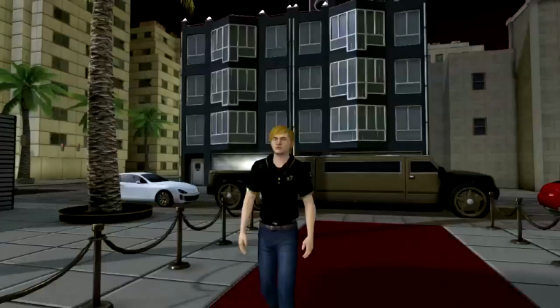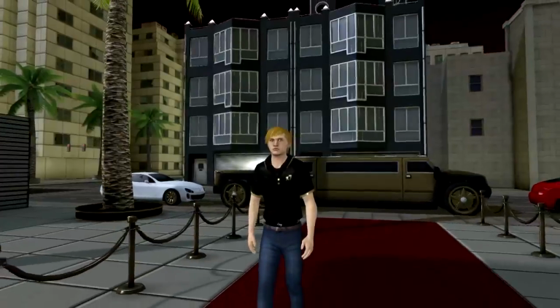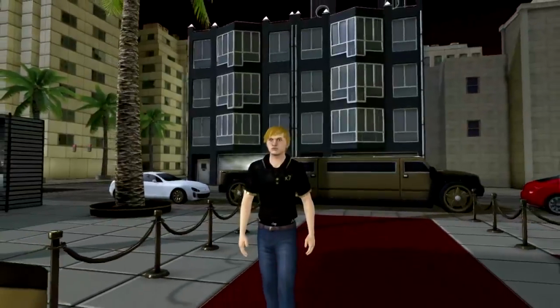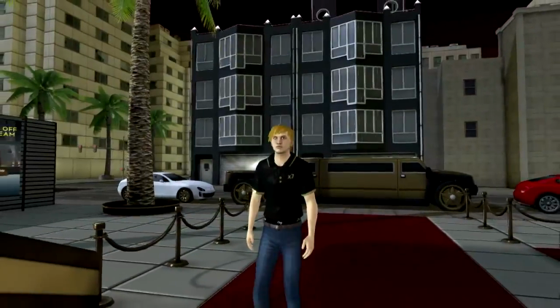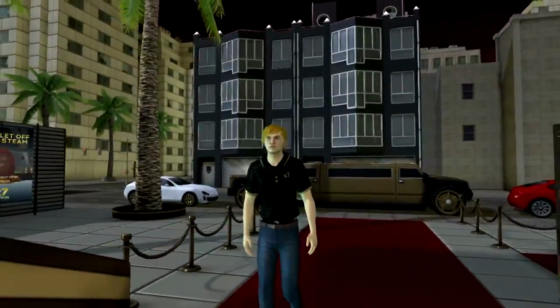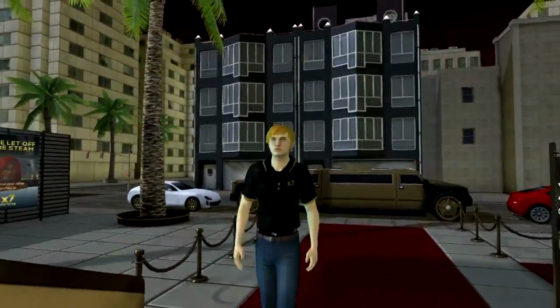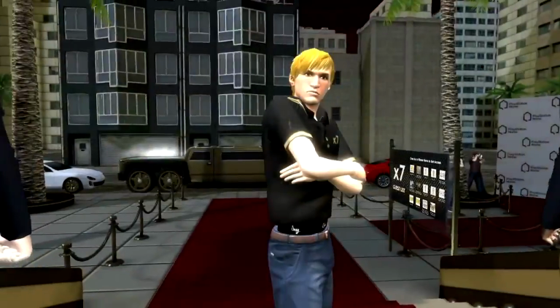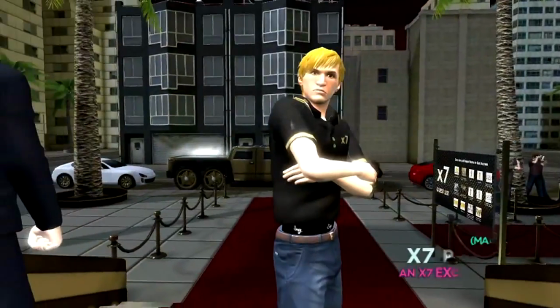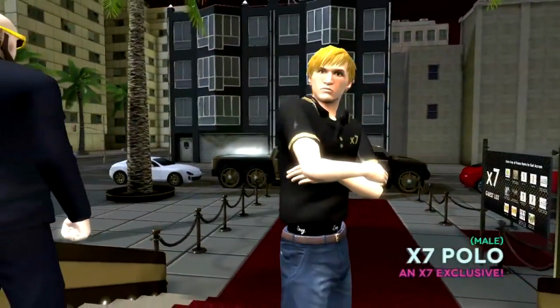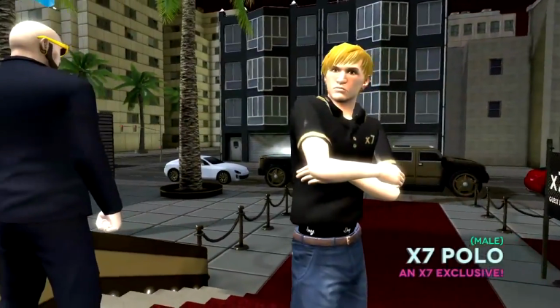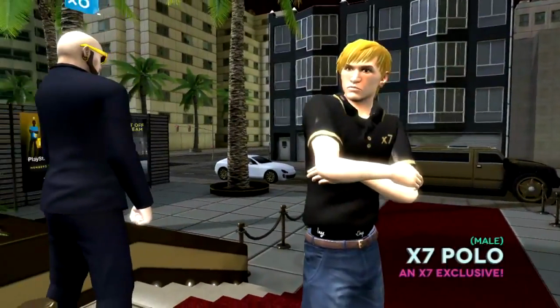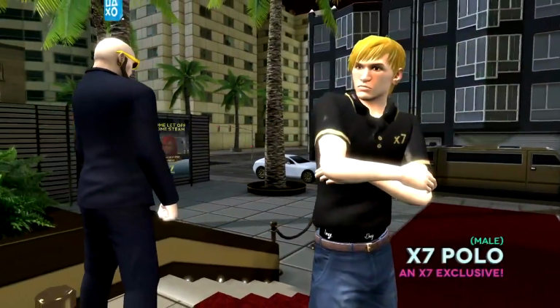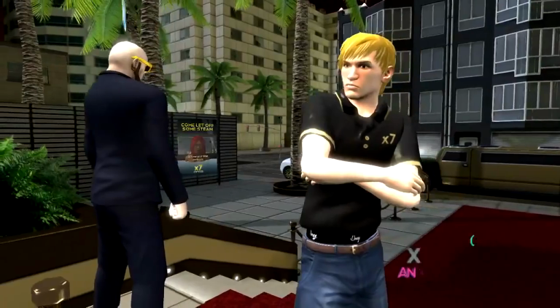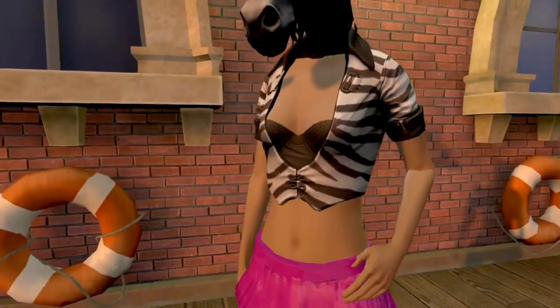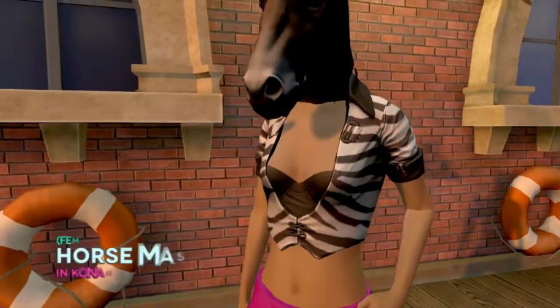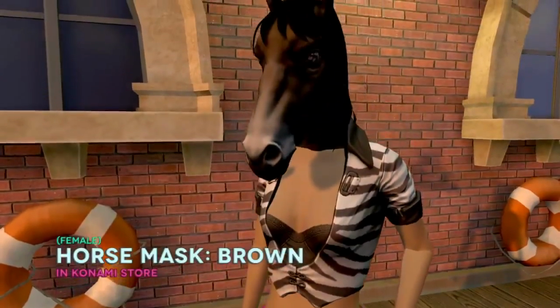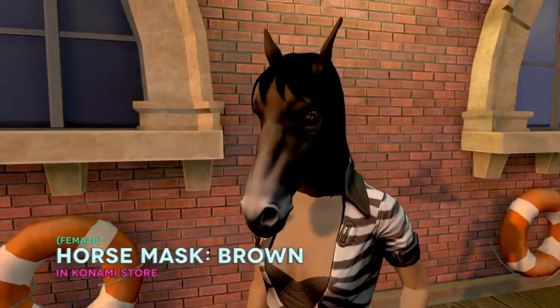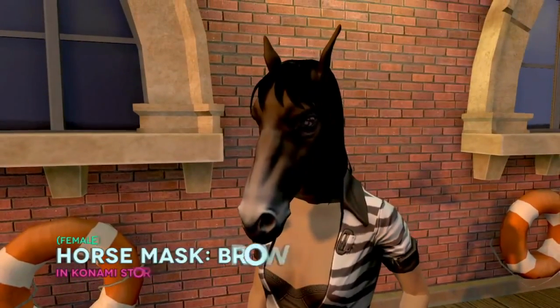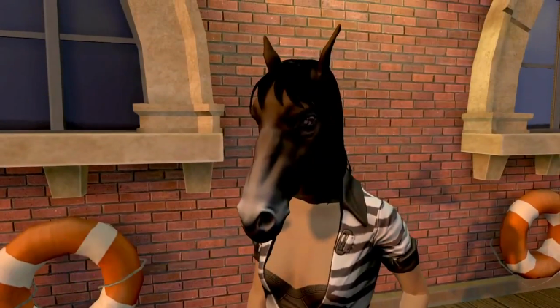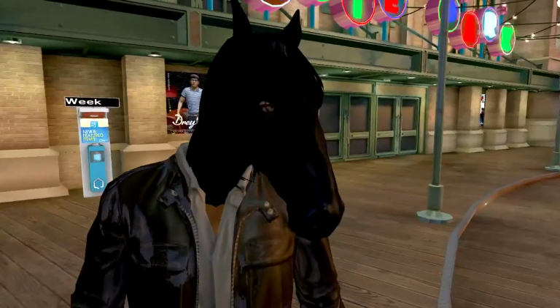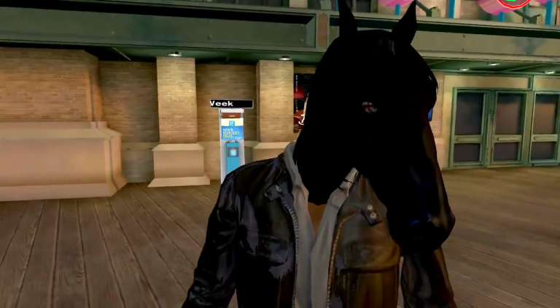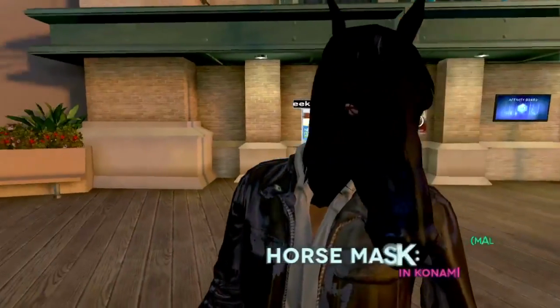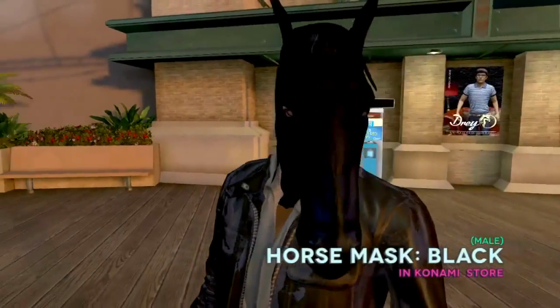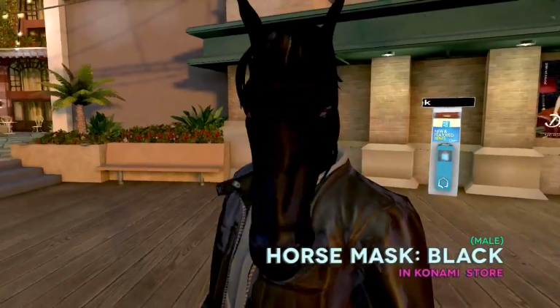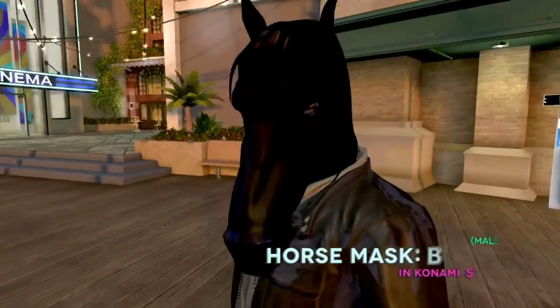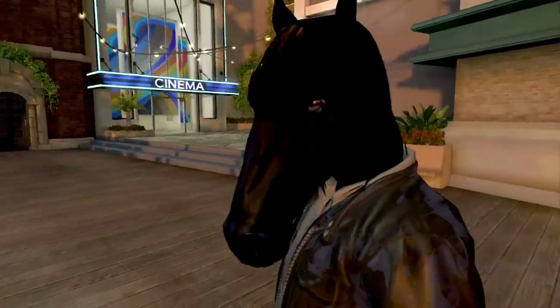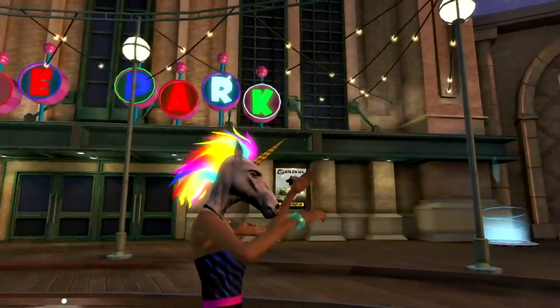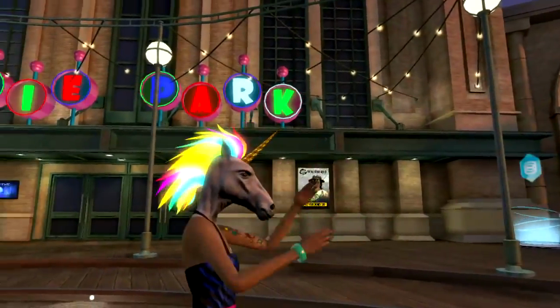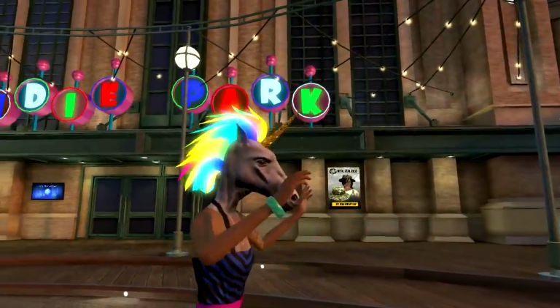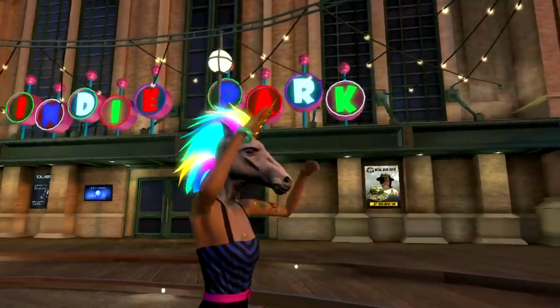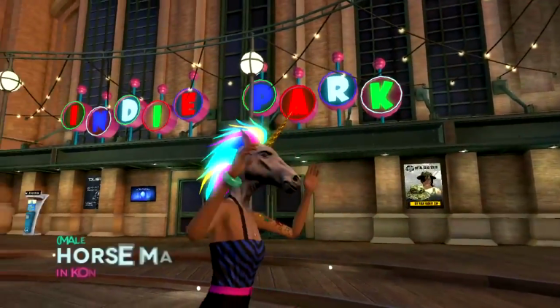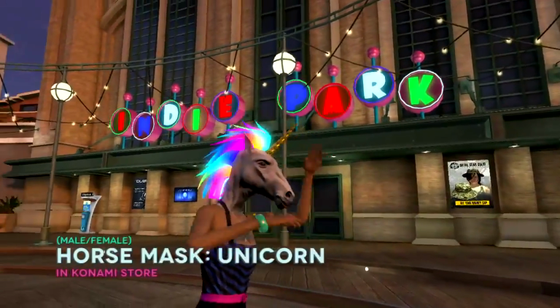Launch your VIP status with this X7 polo. Hey! Why the long face? Giddy up and get horsin' around with these super freaky horse masks from Konami.